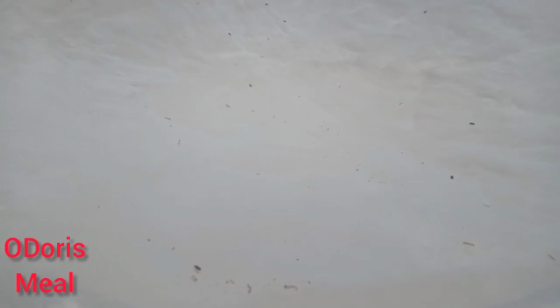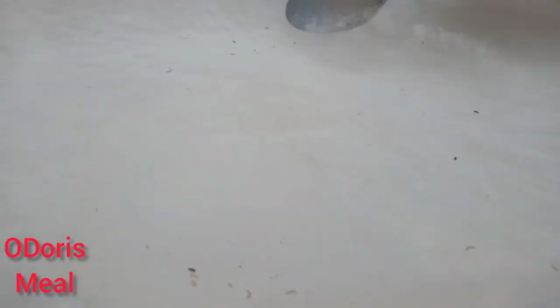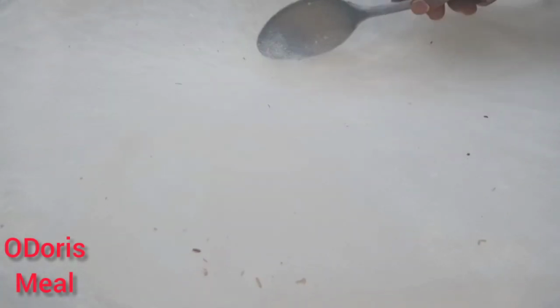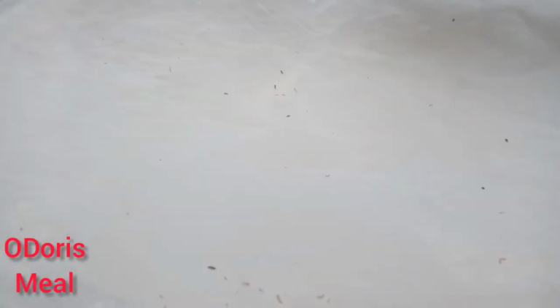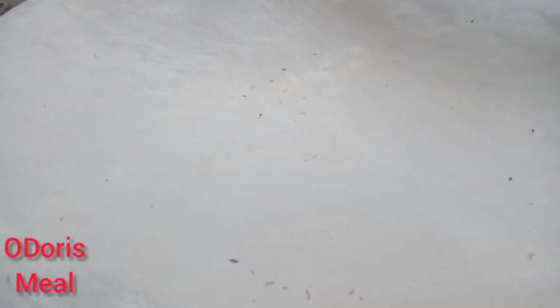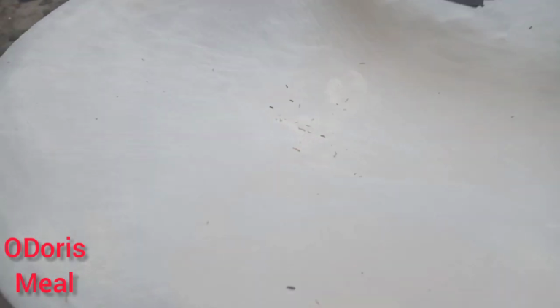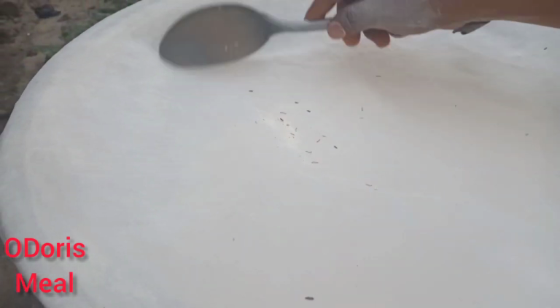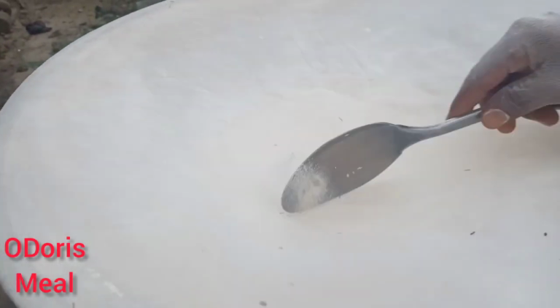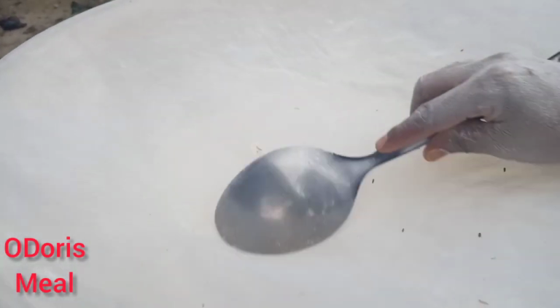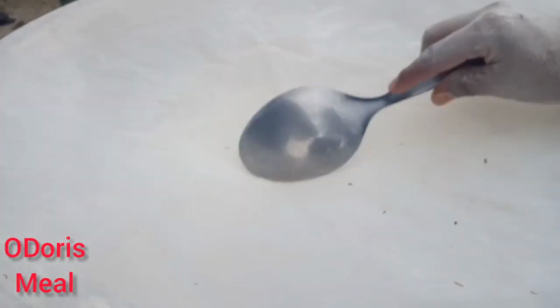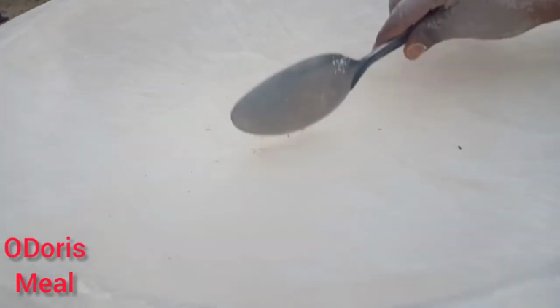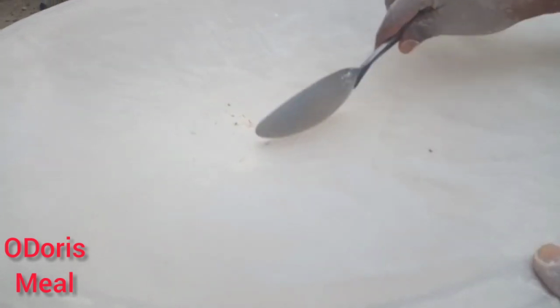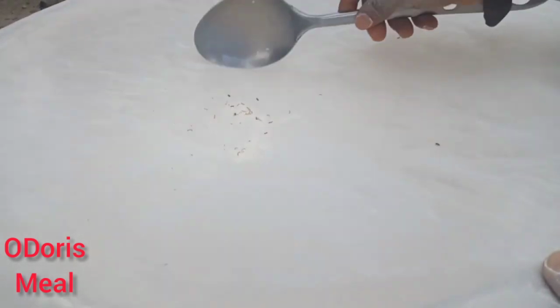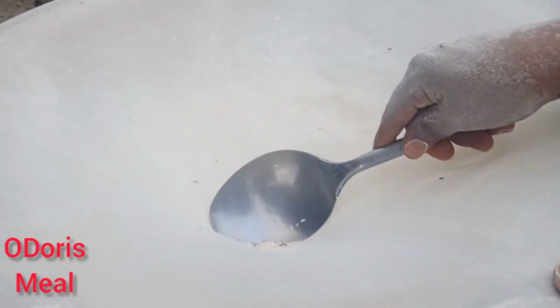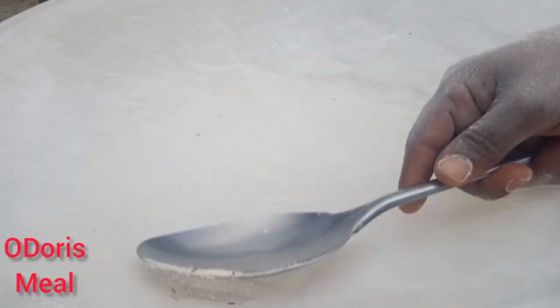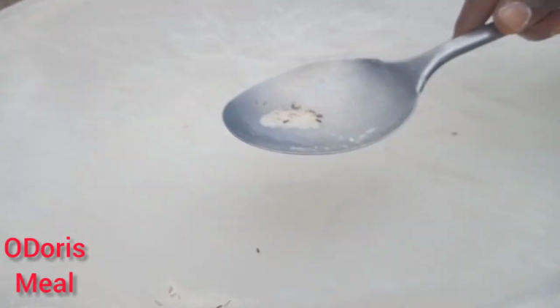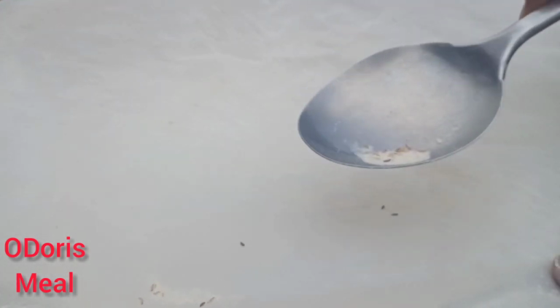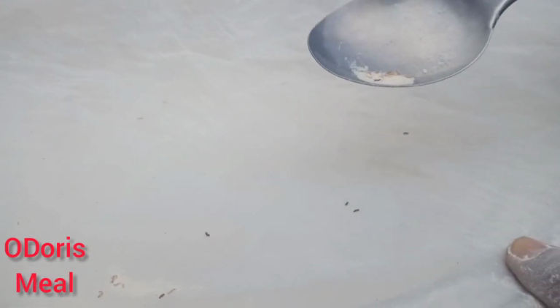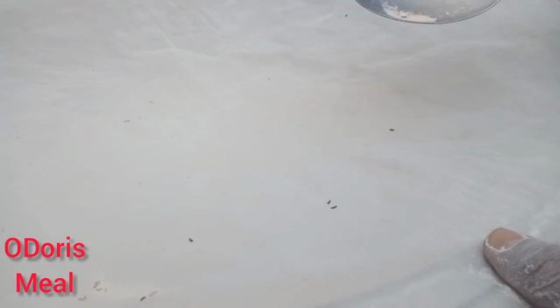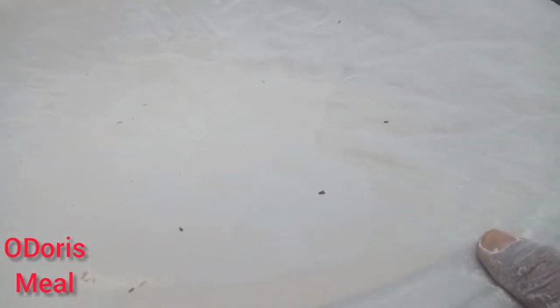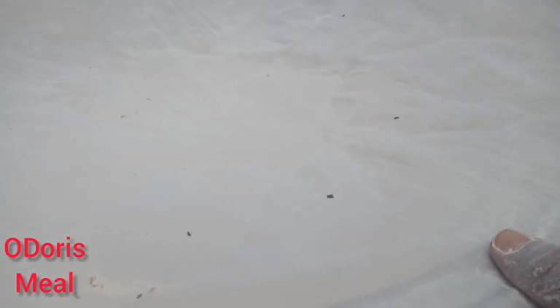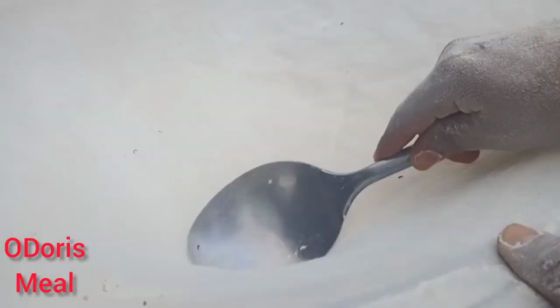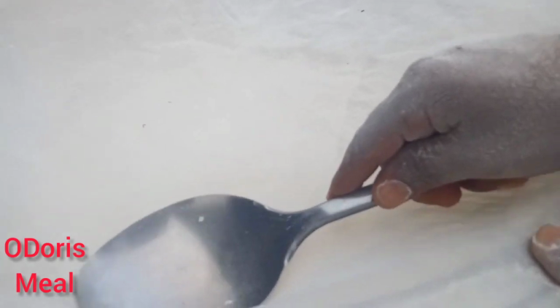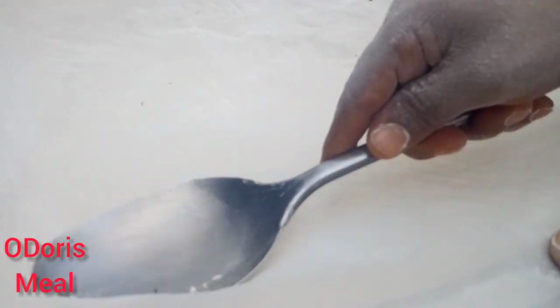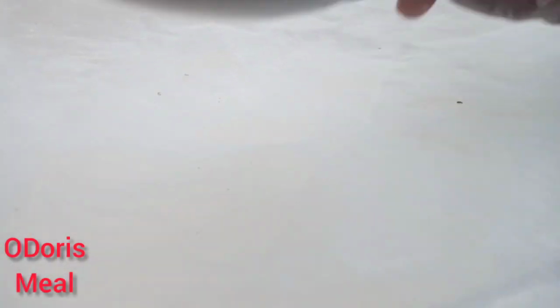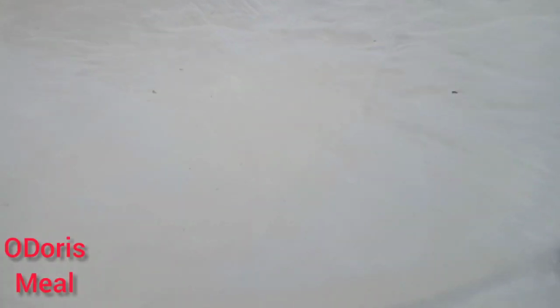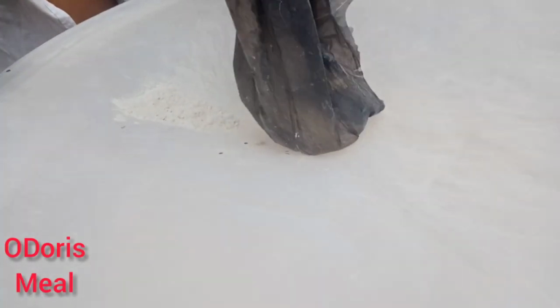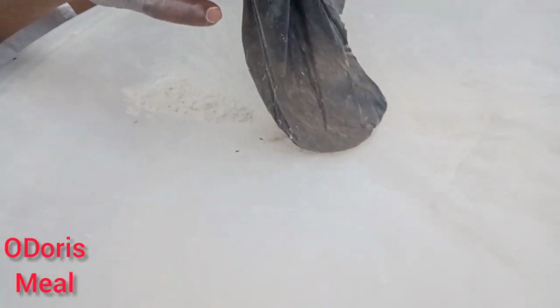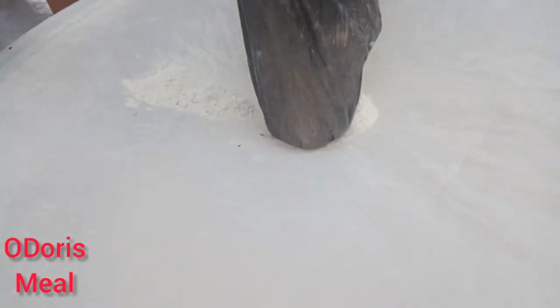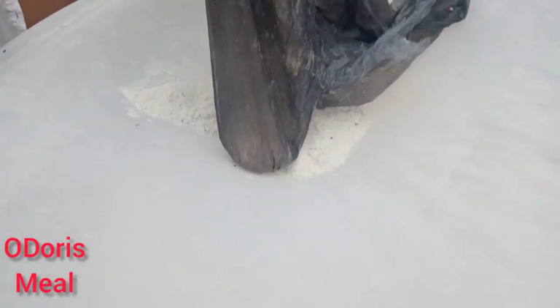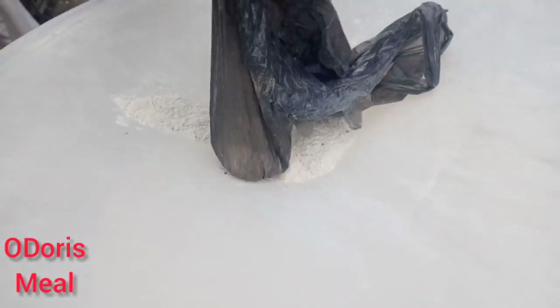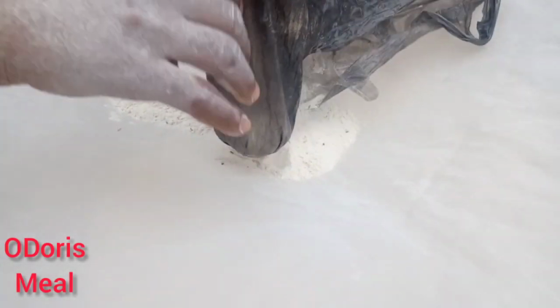So what you do once you're done, you kind of take the weevils out. Trash them out and put another batch.